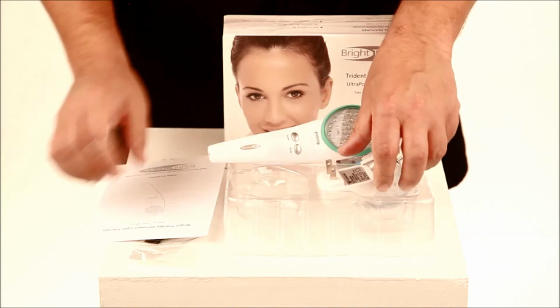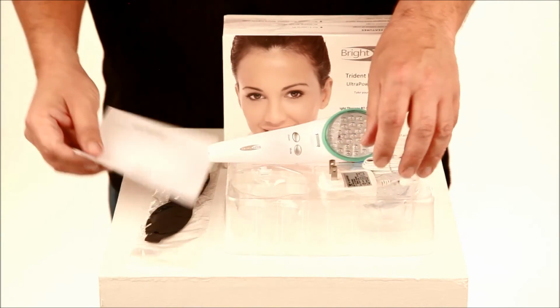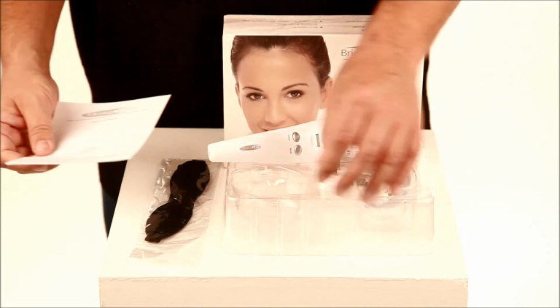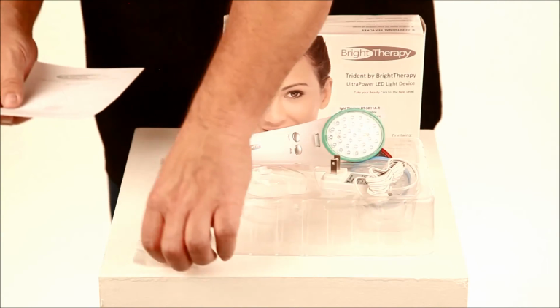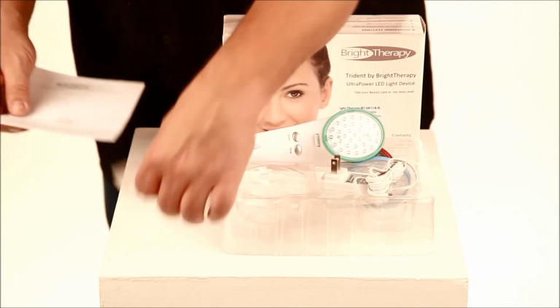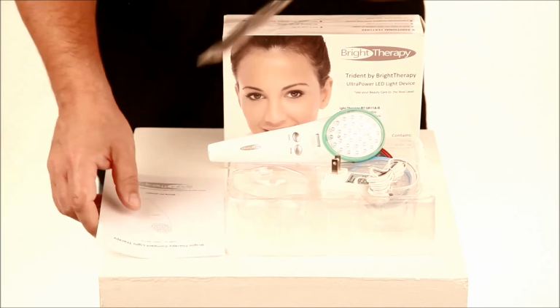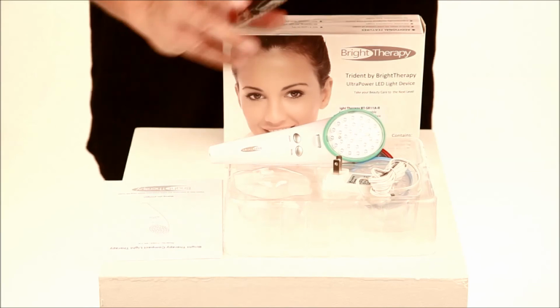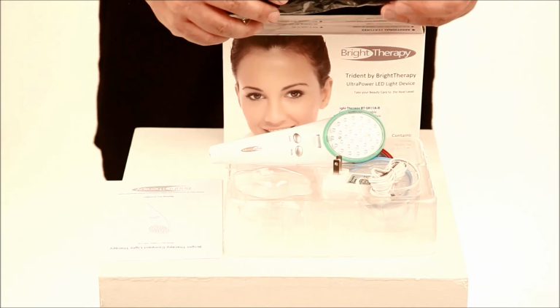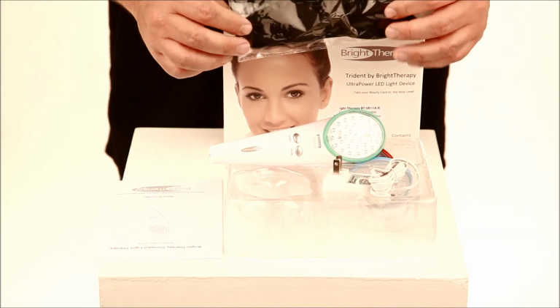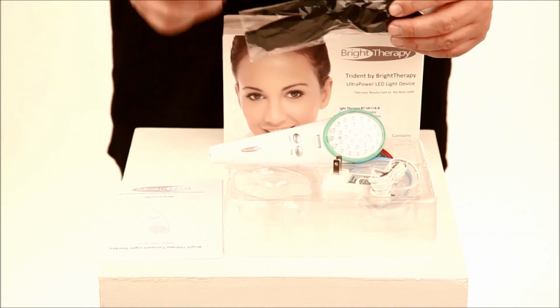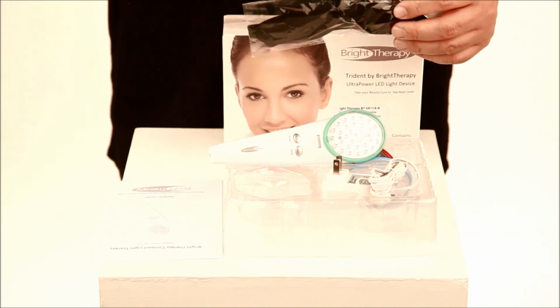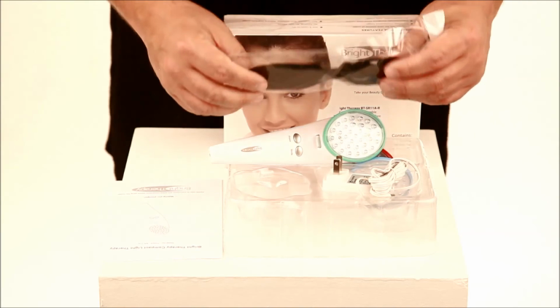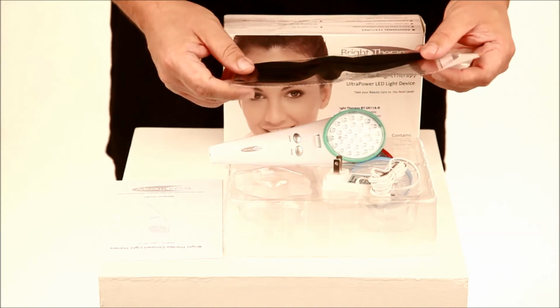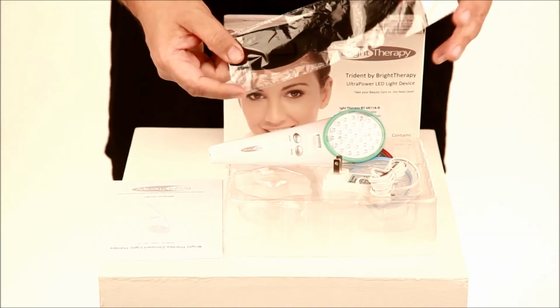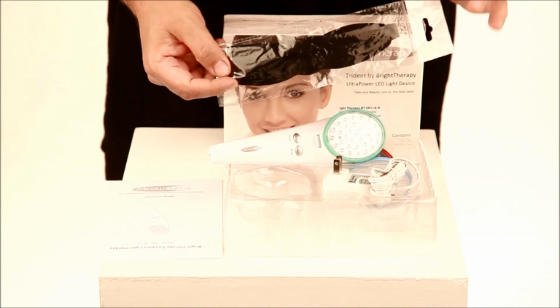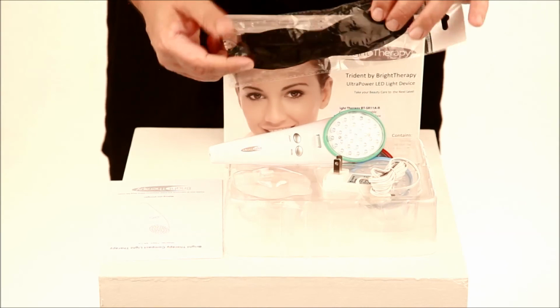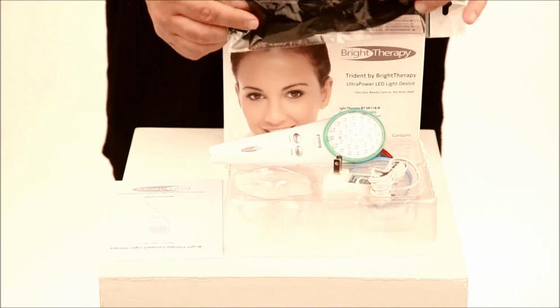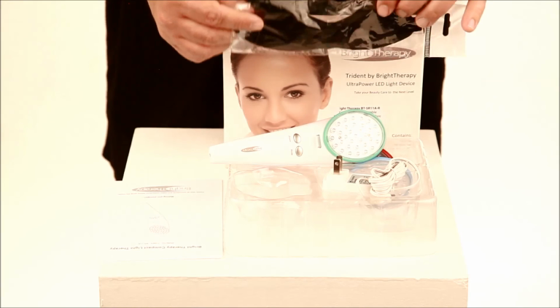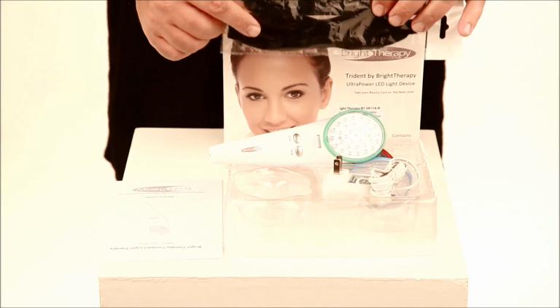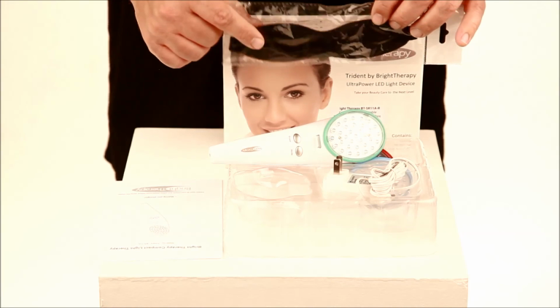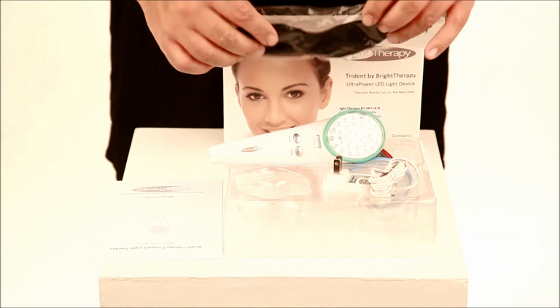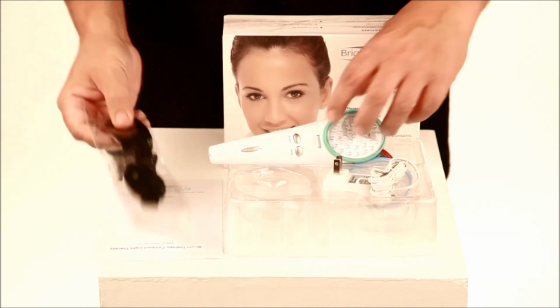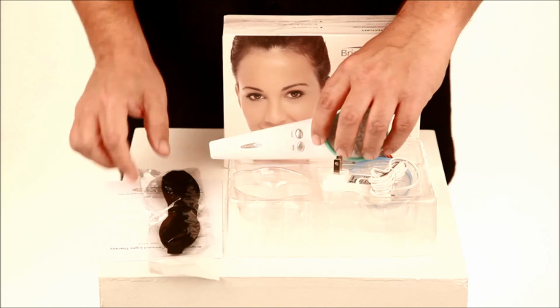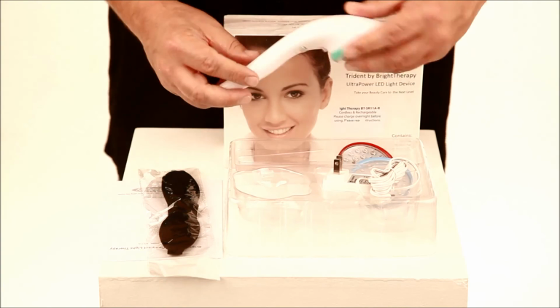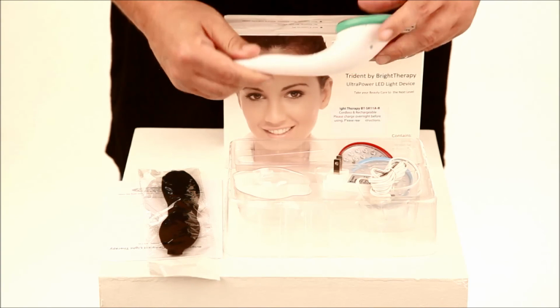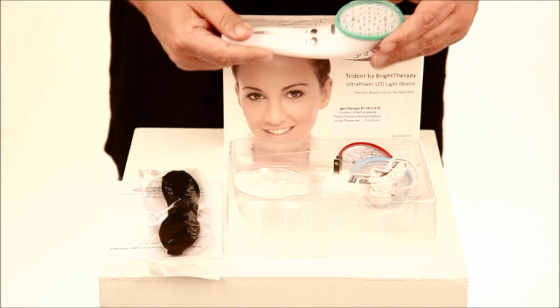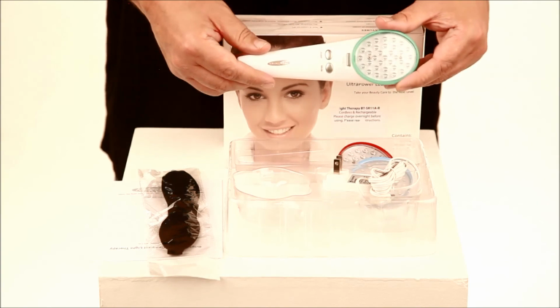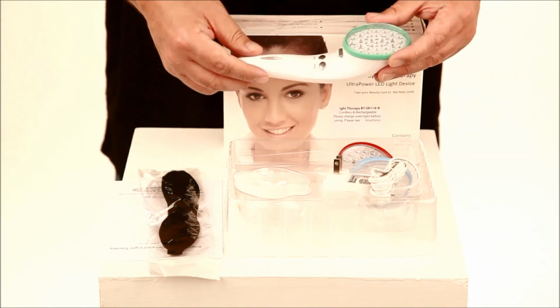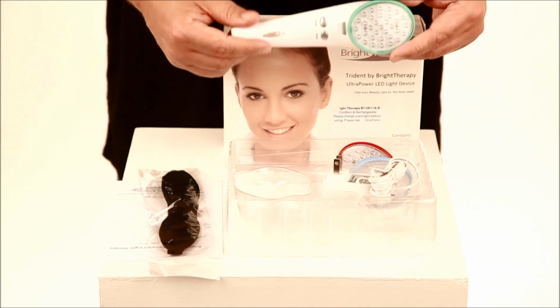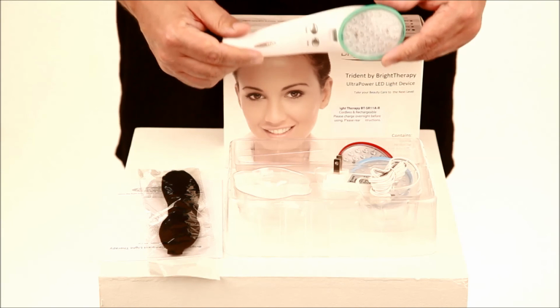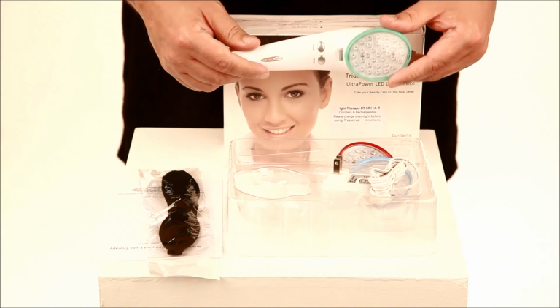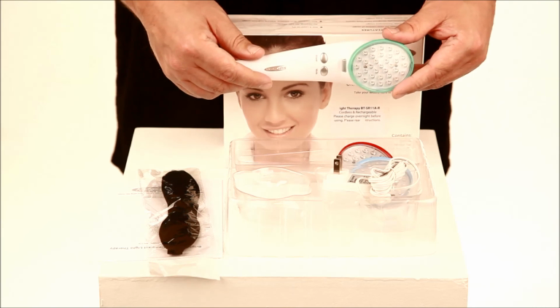Also included is an eye shield. It's not necessary to use, but some people find the light too bright and uncomfortable in the other eye, so we include an eye shield. And if you want to buy this device or find out more information, please visit our website at brighttherapy.com.